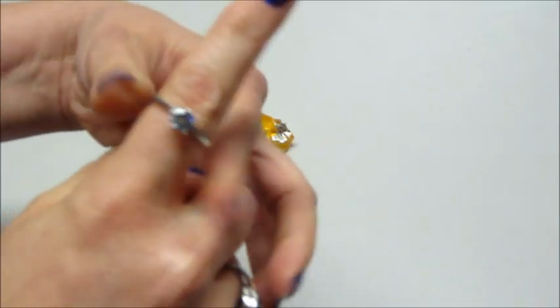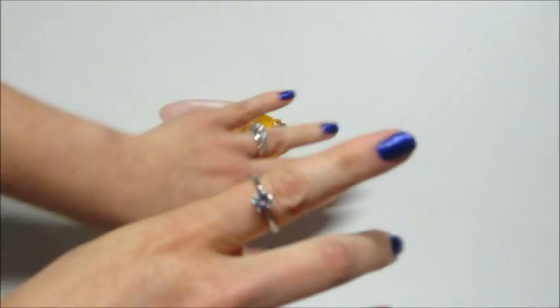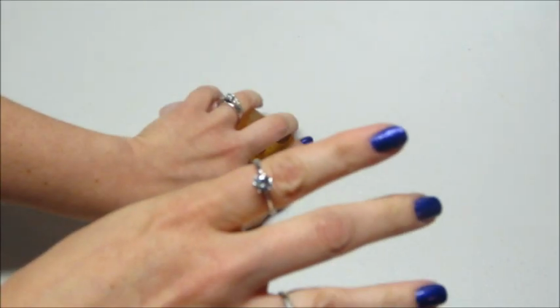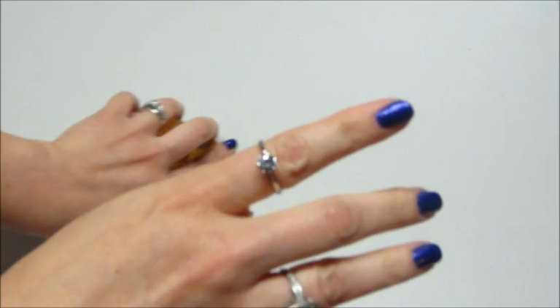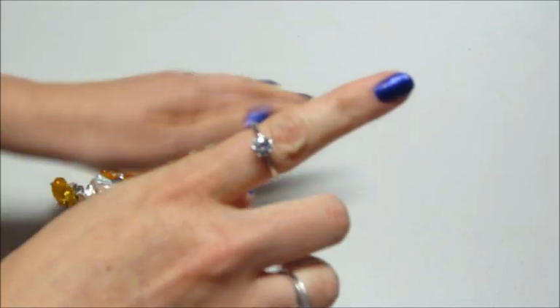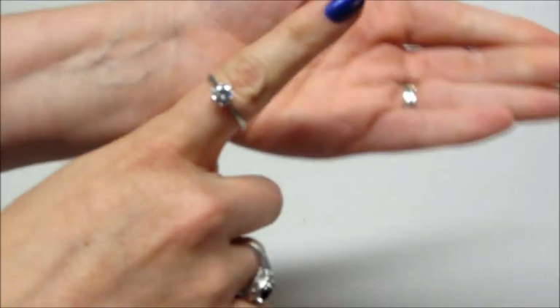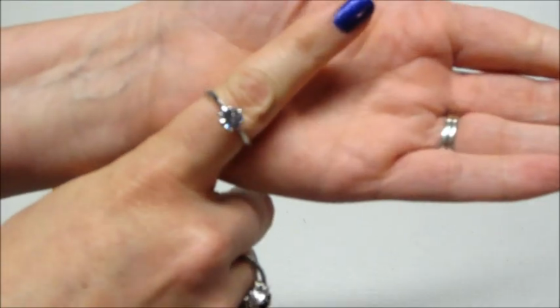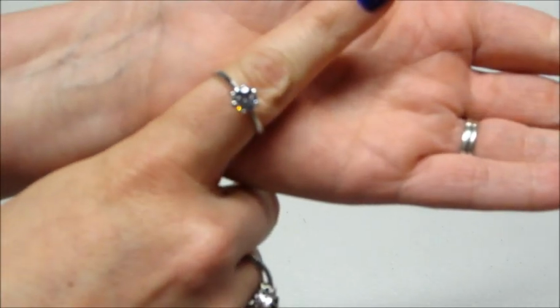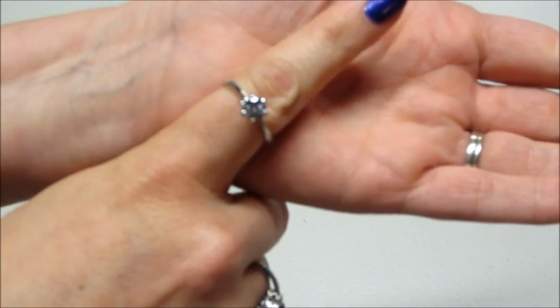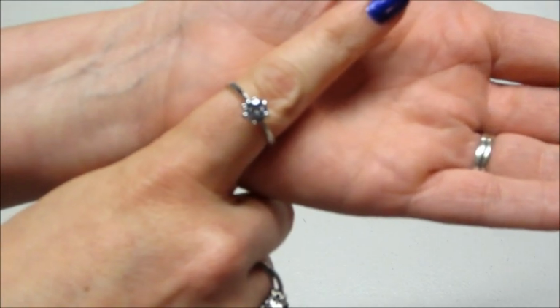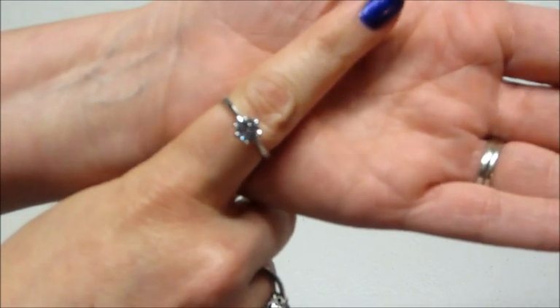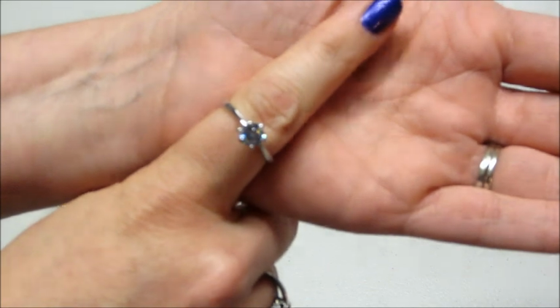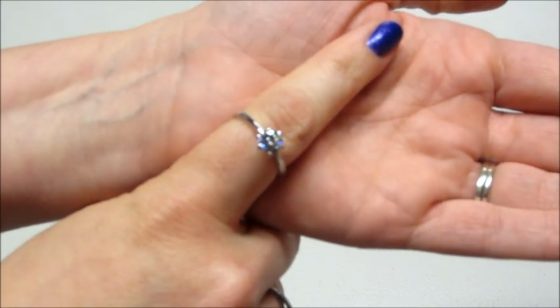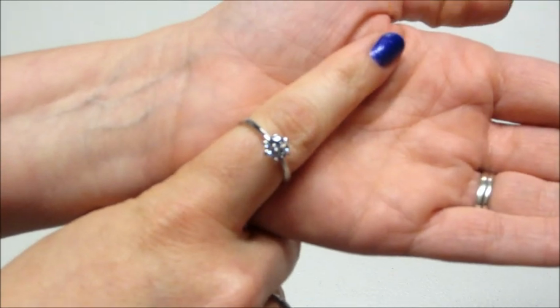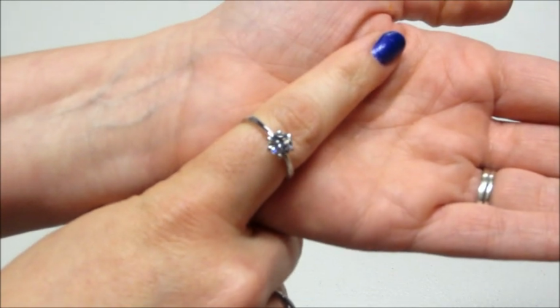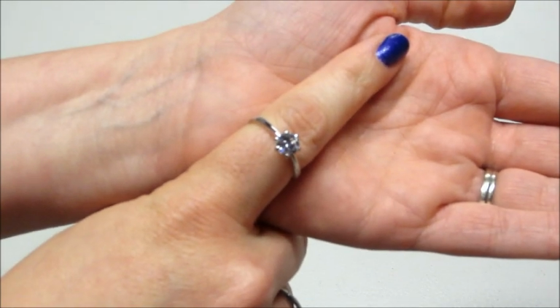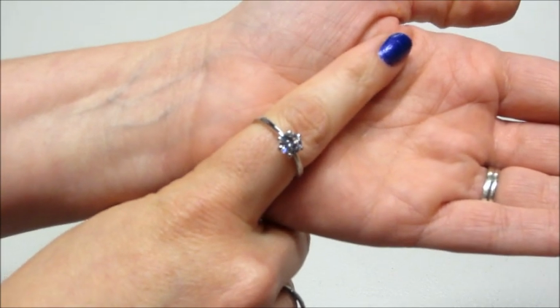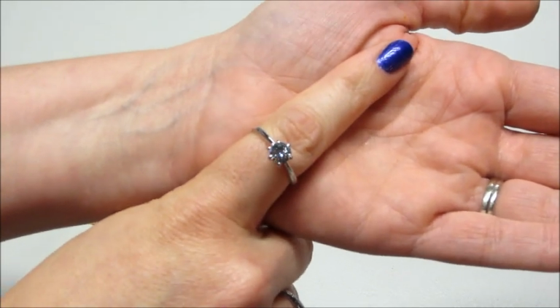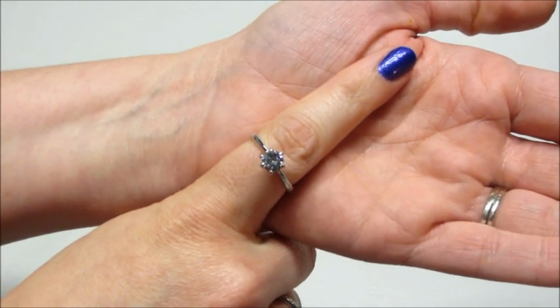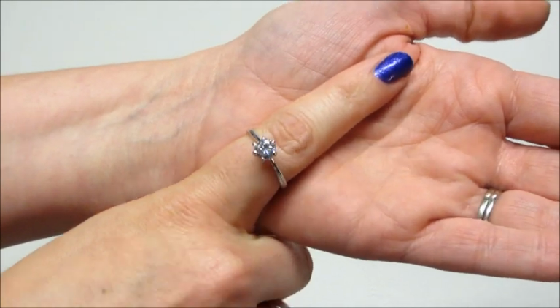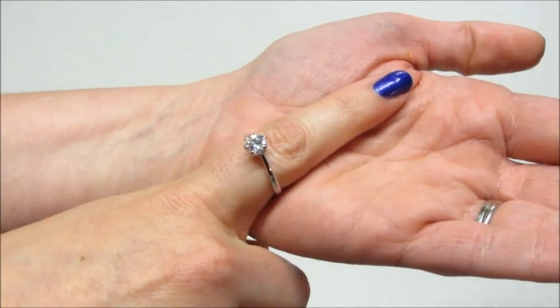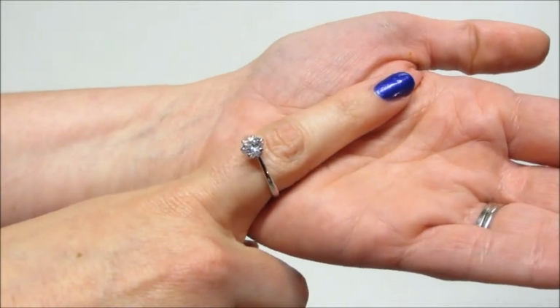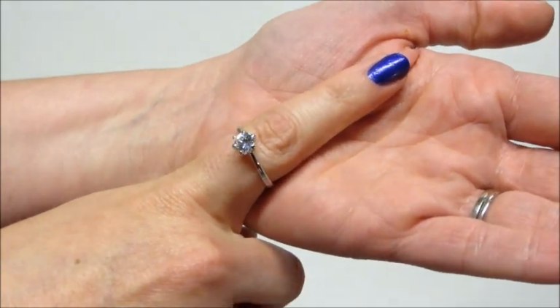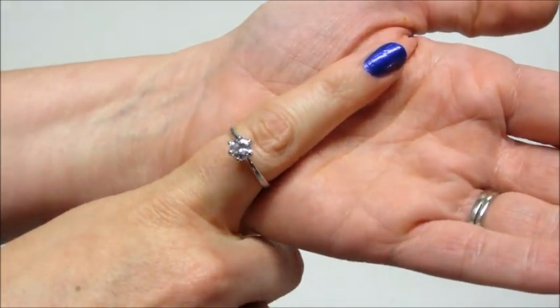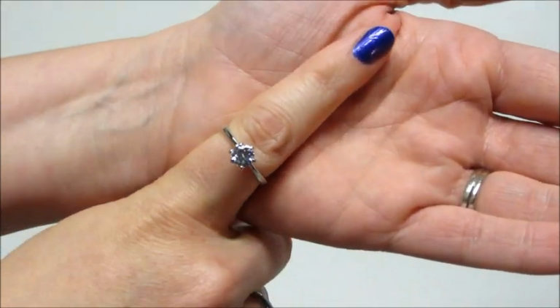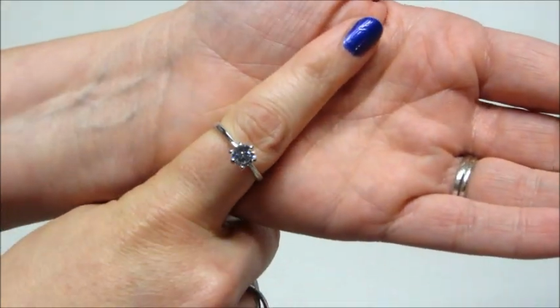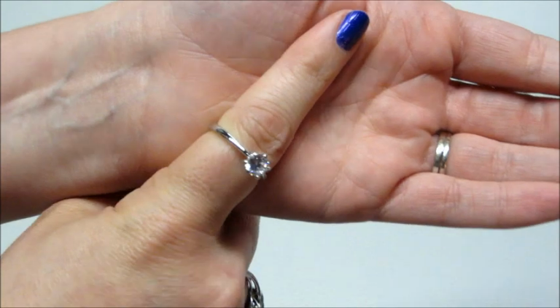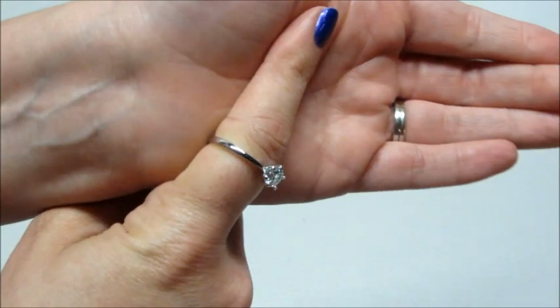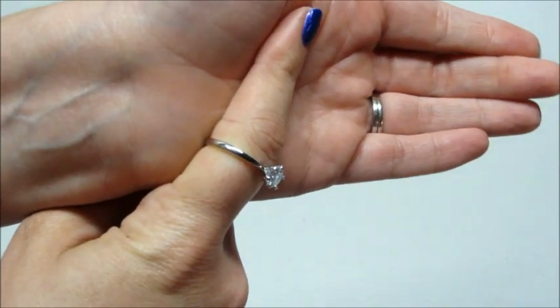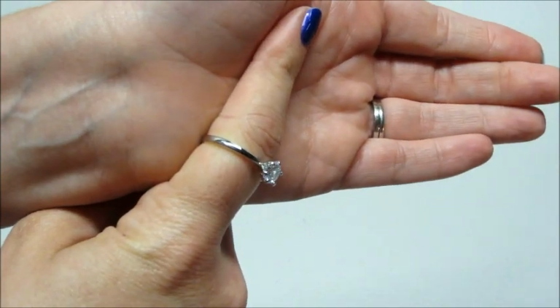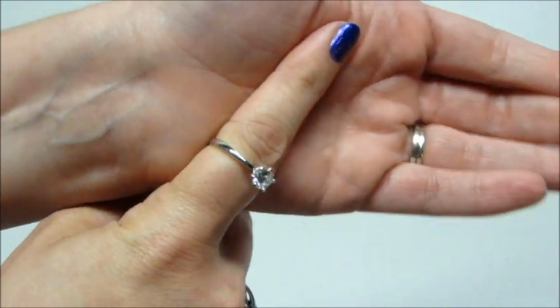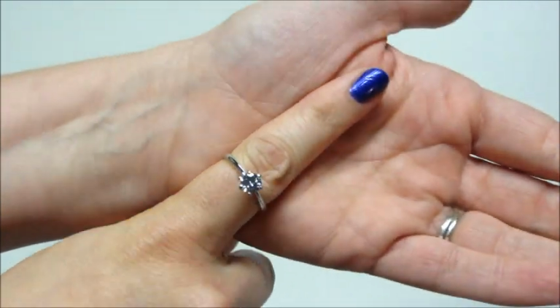Let me see if I can get the camera to focus — just a very sparkly solitaire, very pretty.